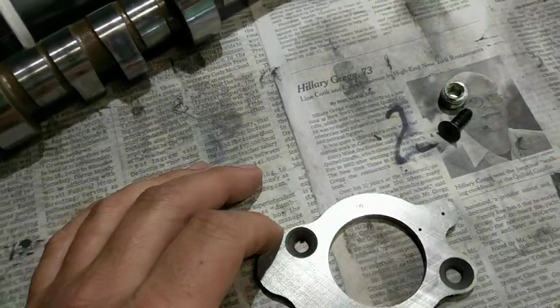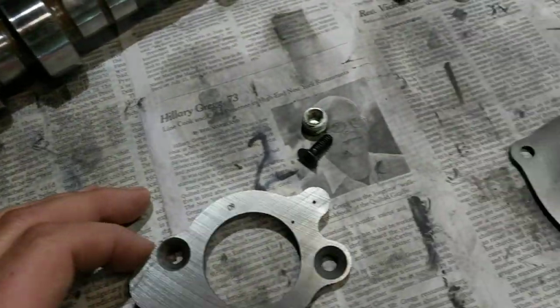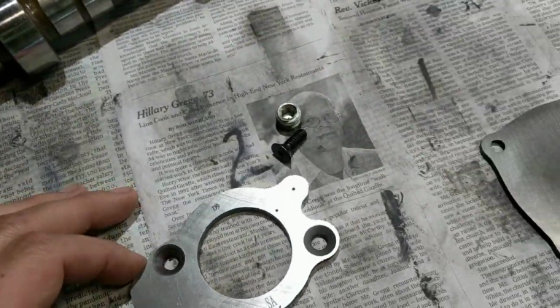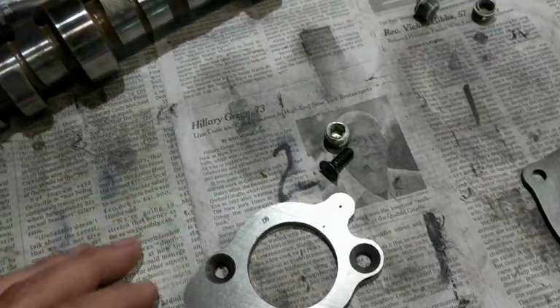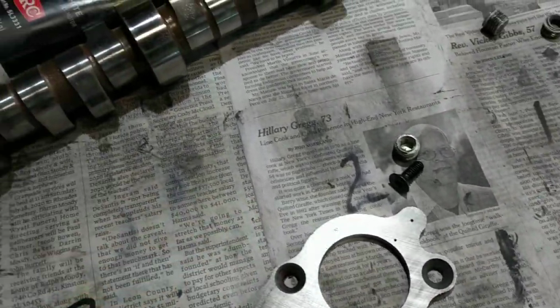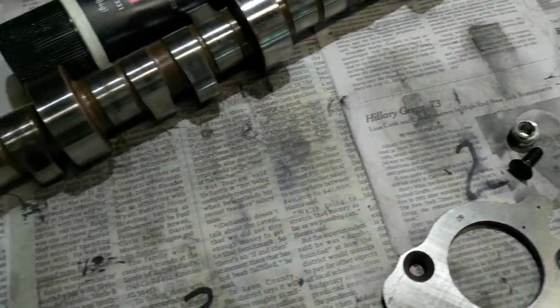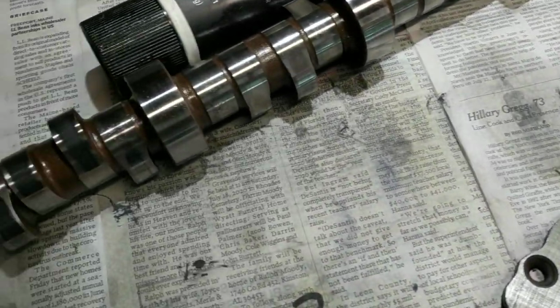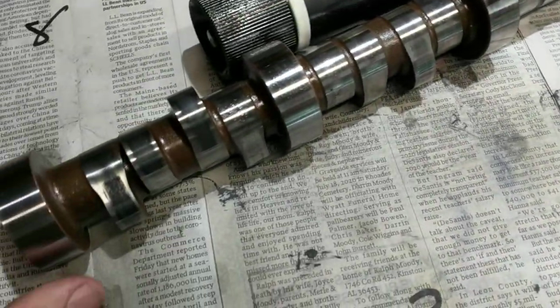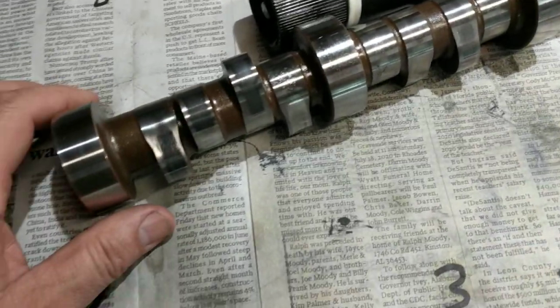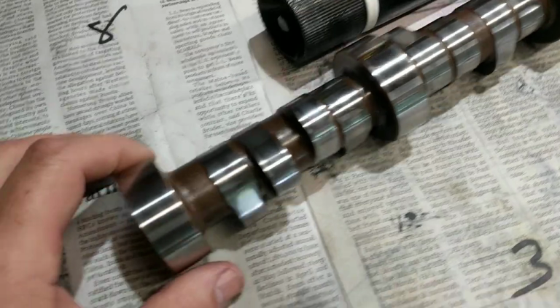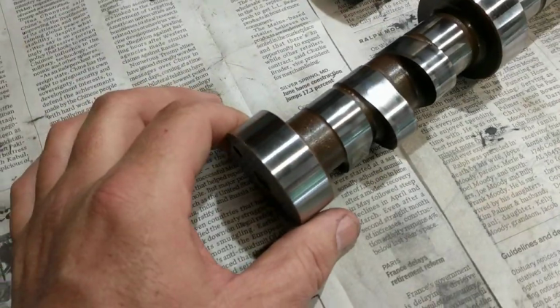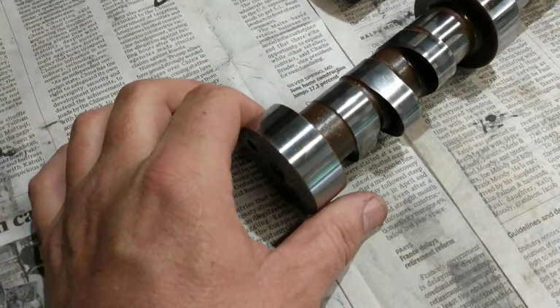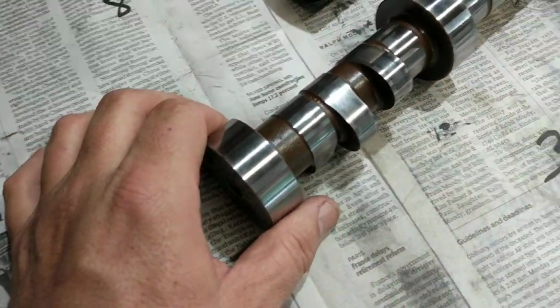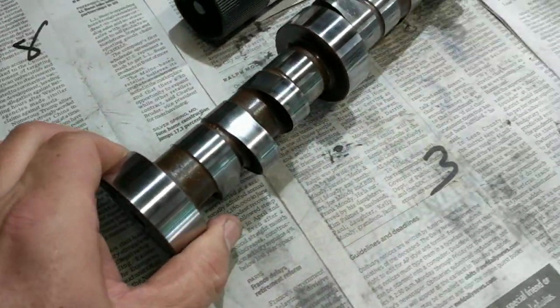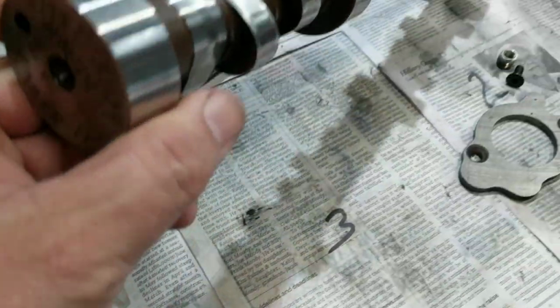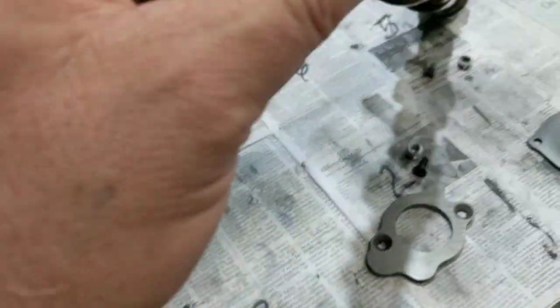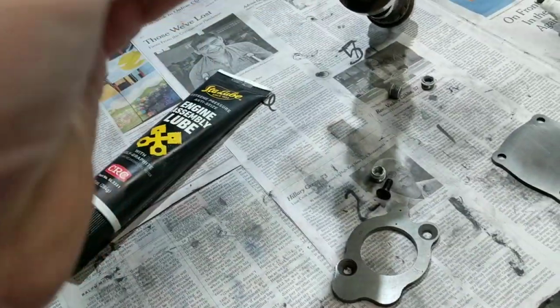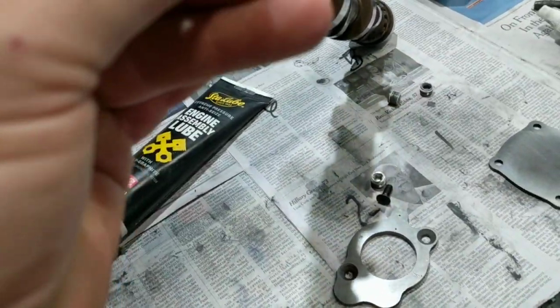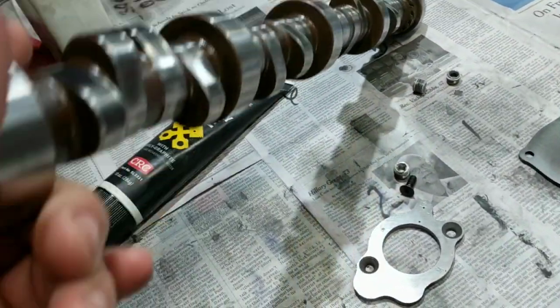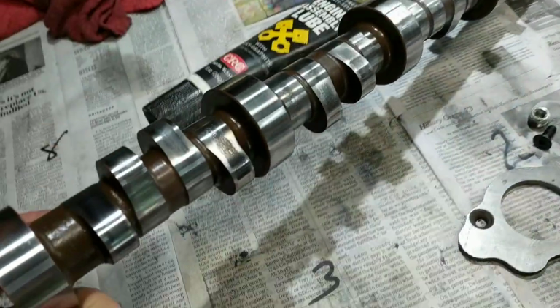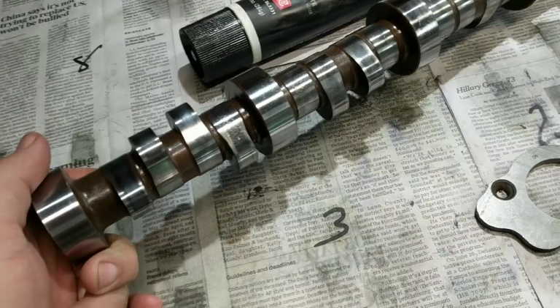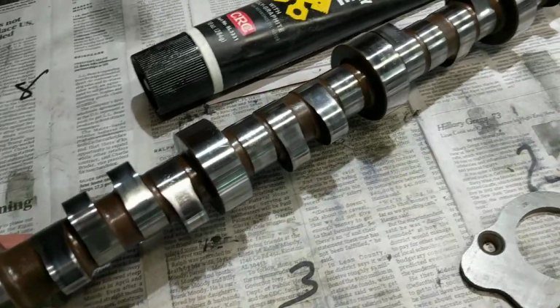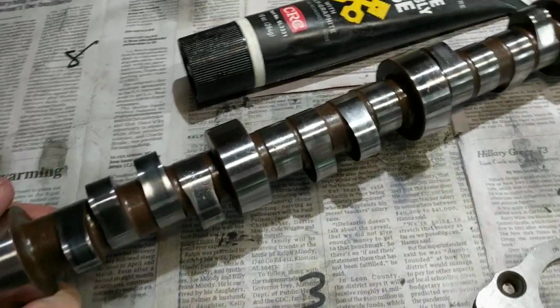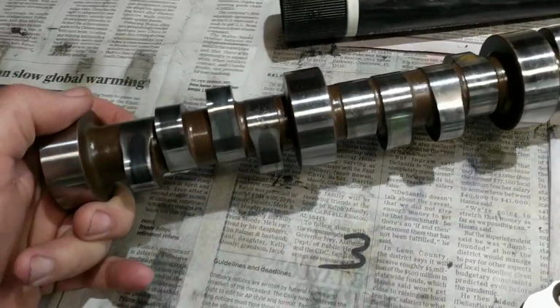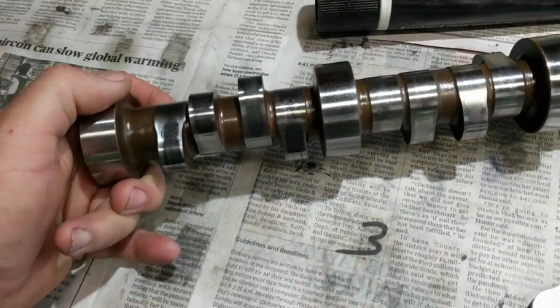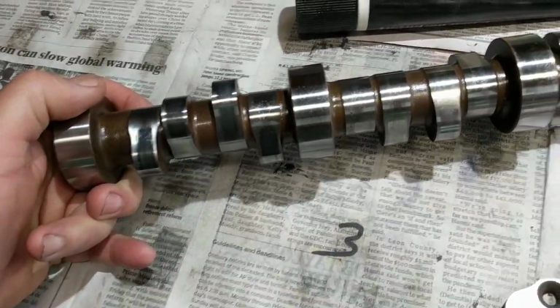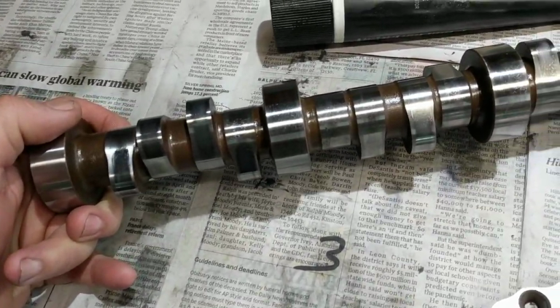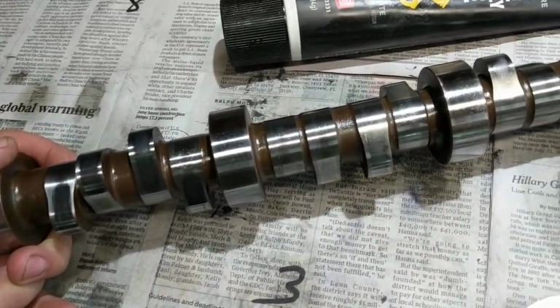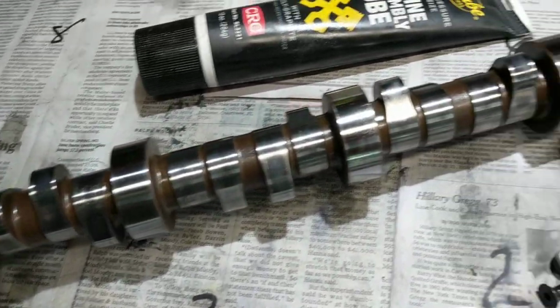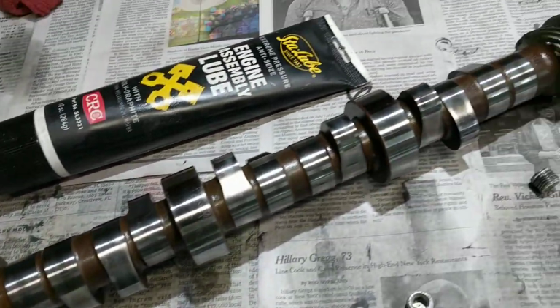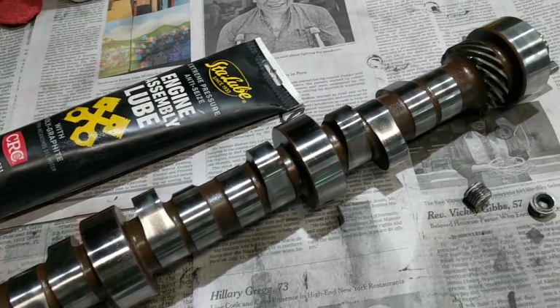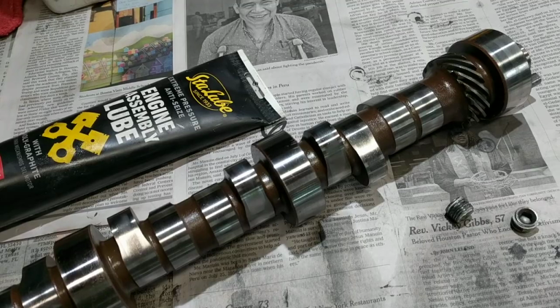Alright fellas, wanted to show you this cam real quick. This is for what's going in the LTD. It's a billet cam that my son had — it was done by Jay Allen Camshaft Innovations for a guy over in Louisiana.